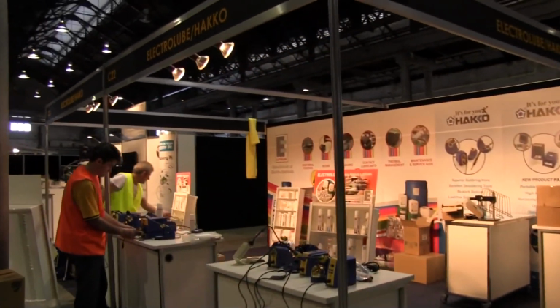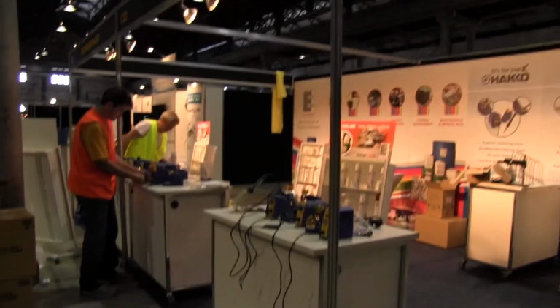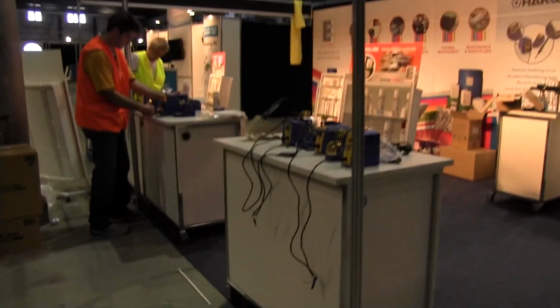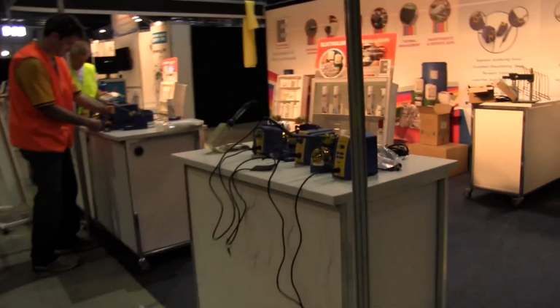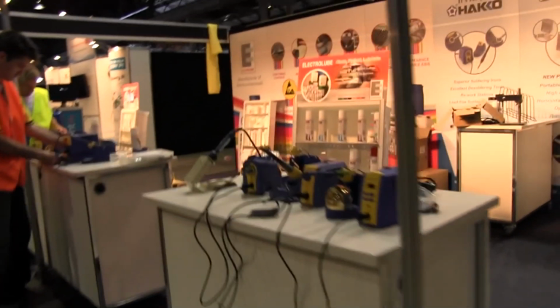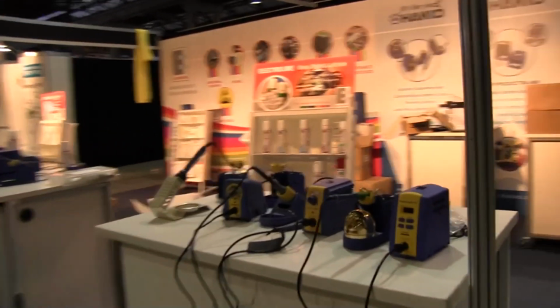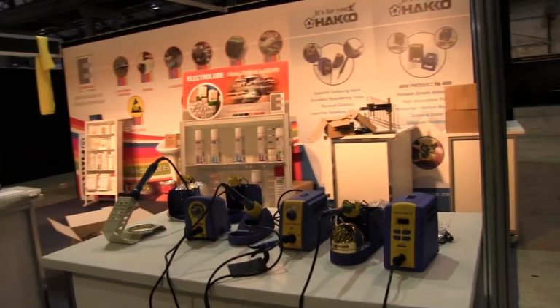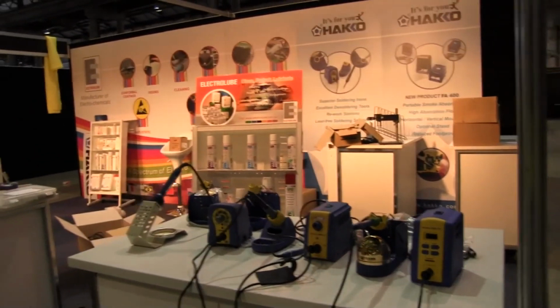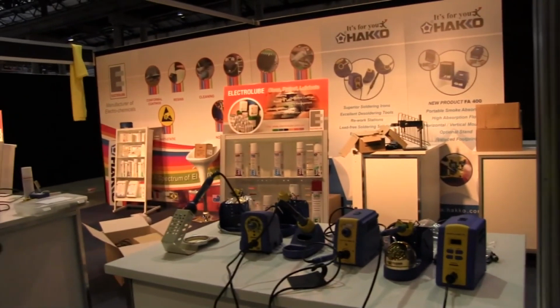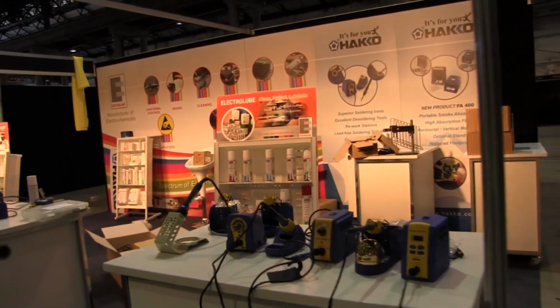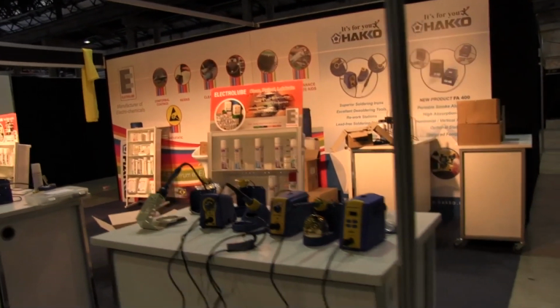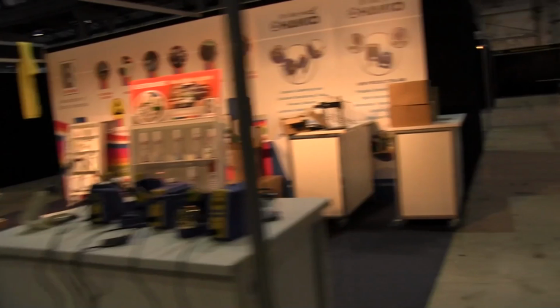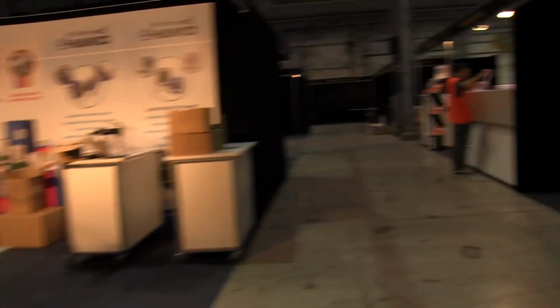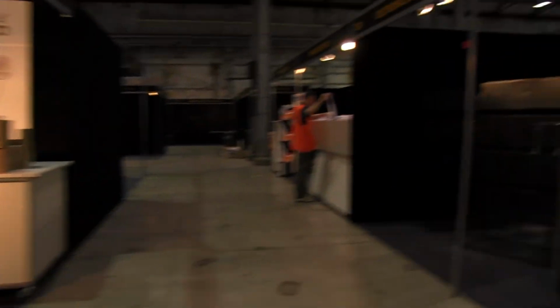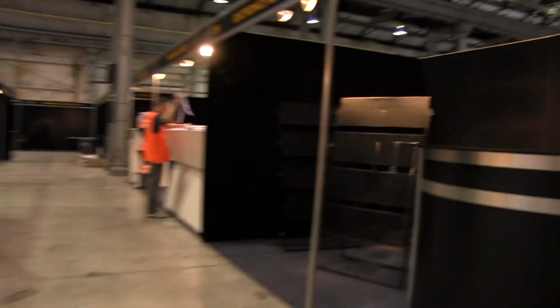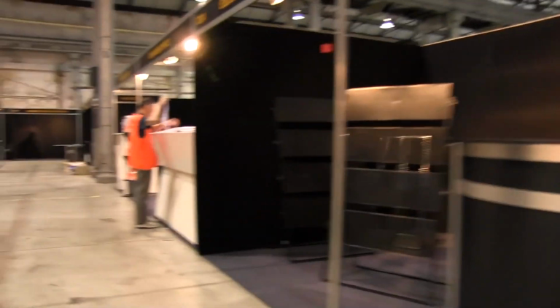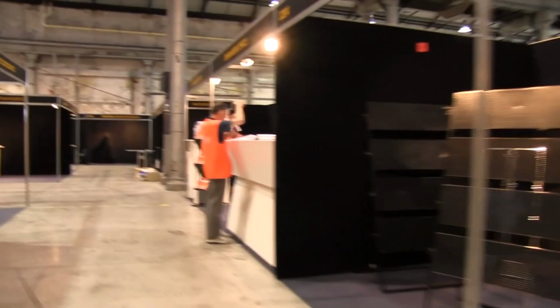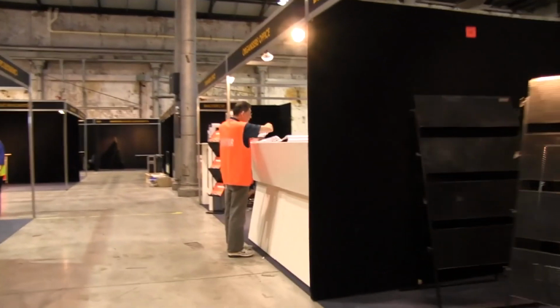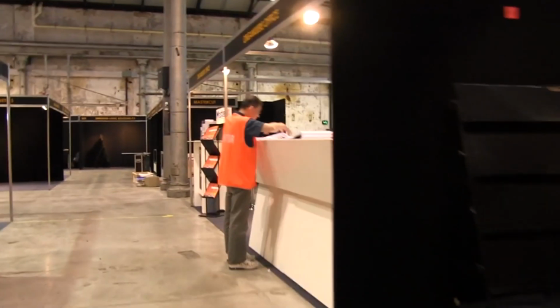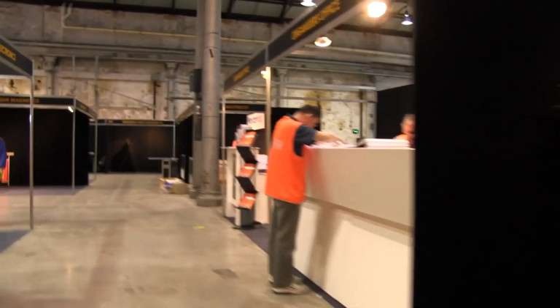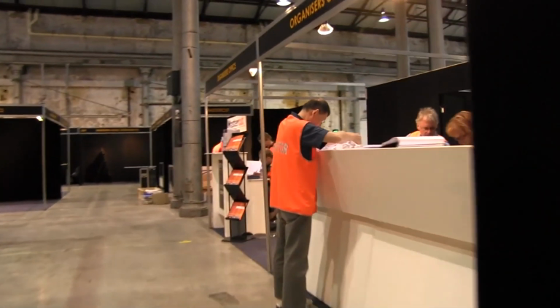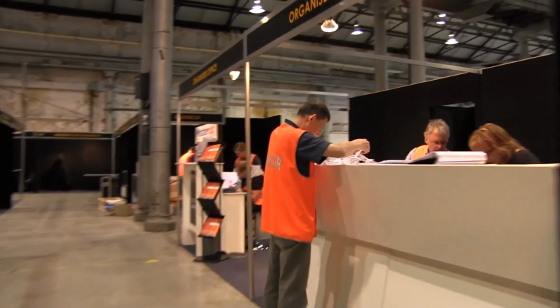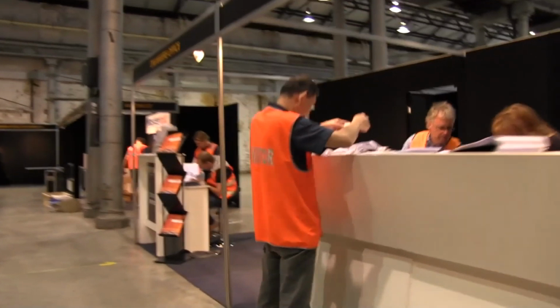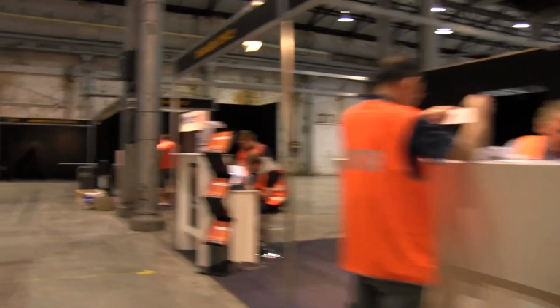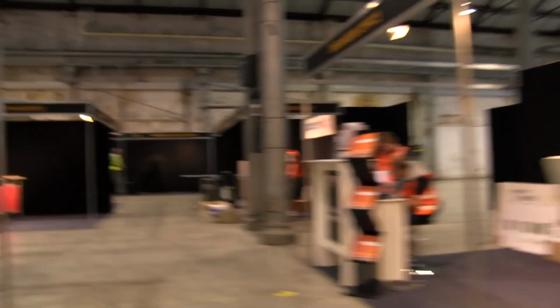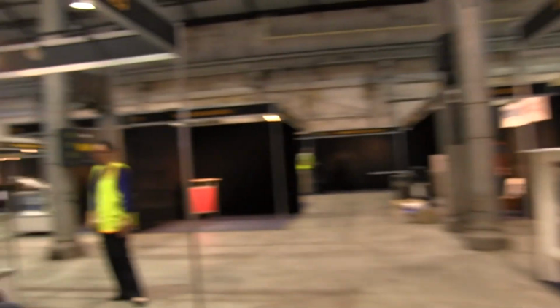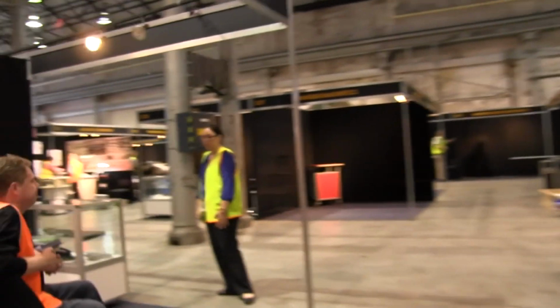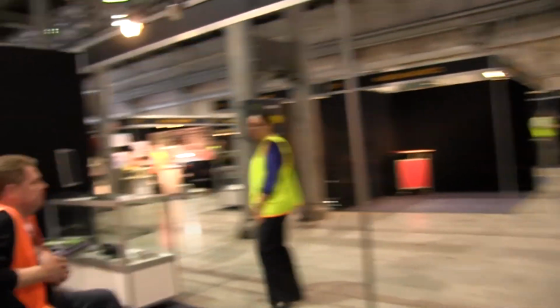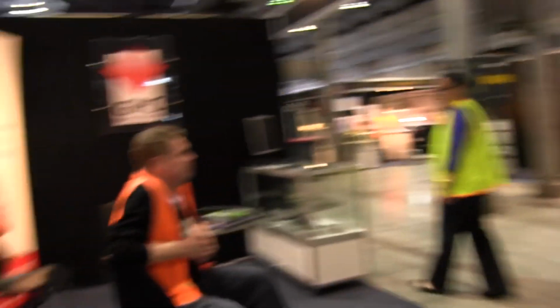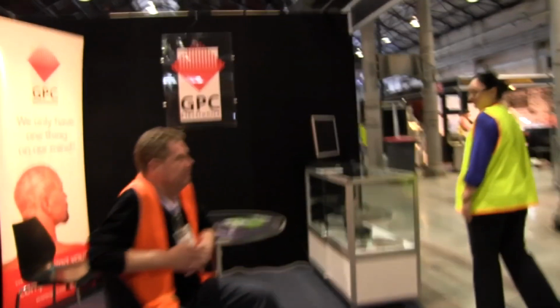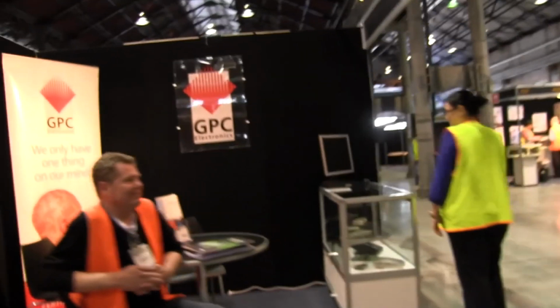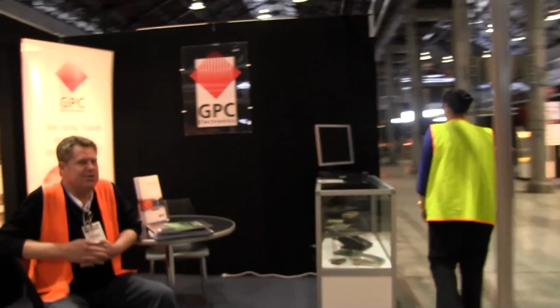Electrolube. We've got Hakko soldering irons — they're setting them up. I think they've almost finished their stand; they're way ahead of the pack. Organiser's office, people picking up their badges.